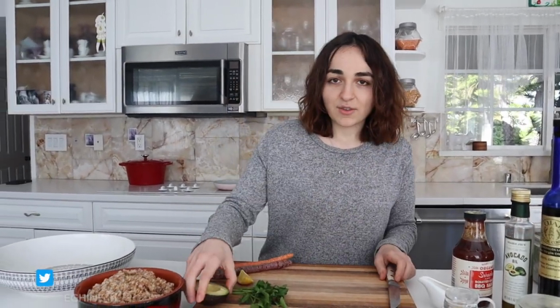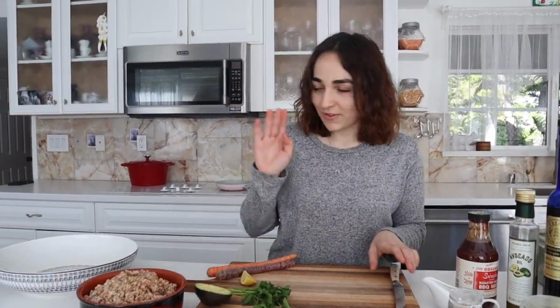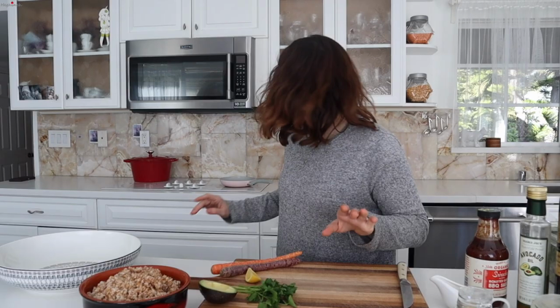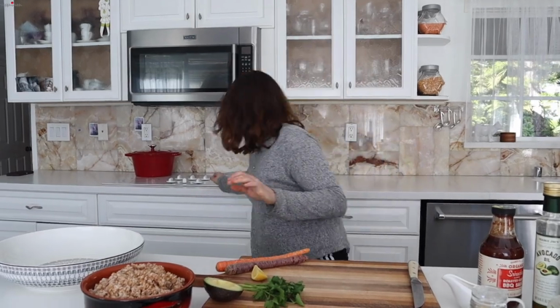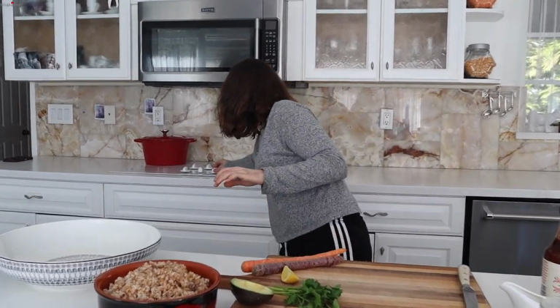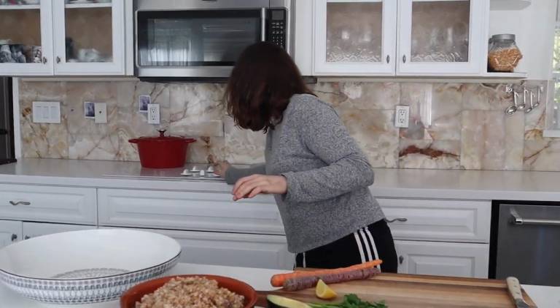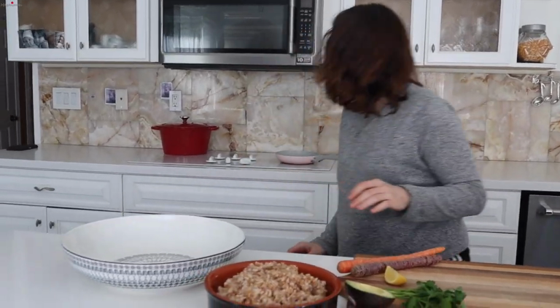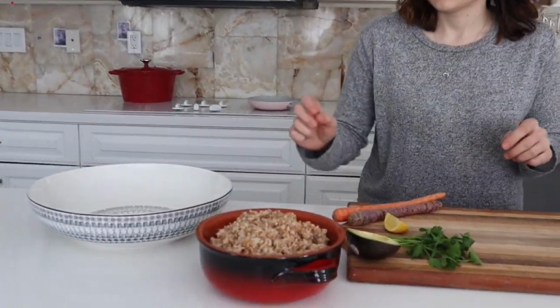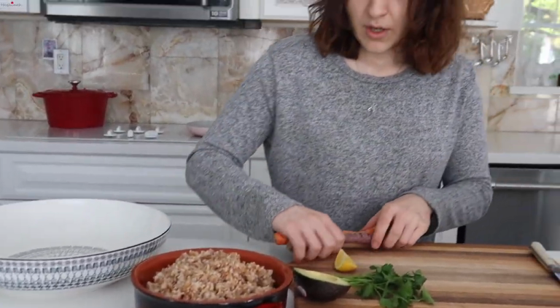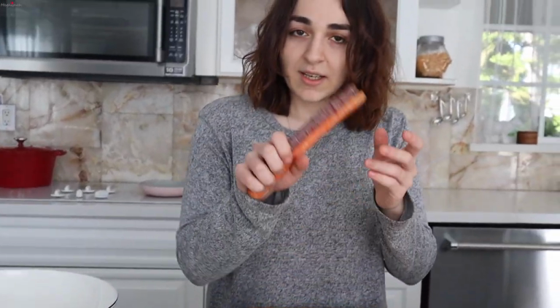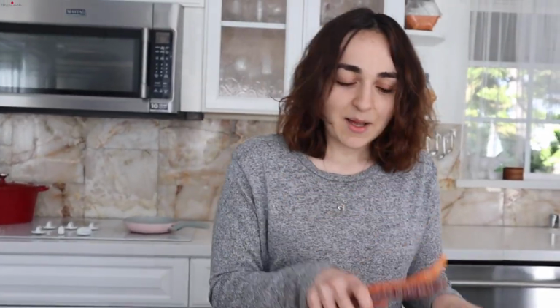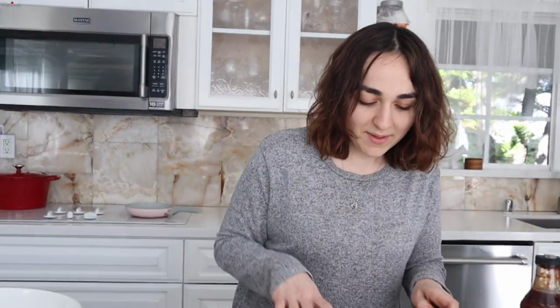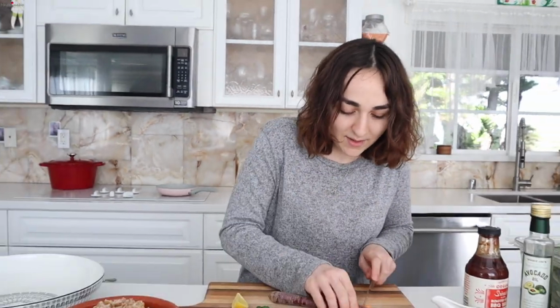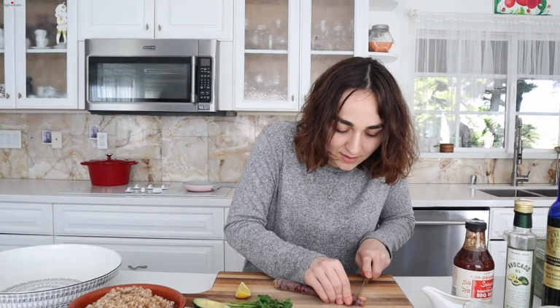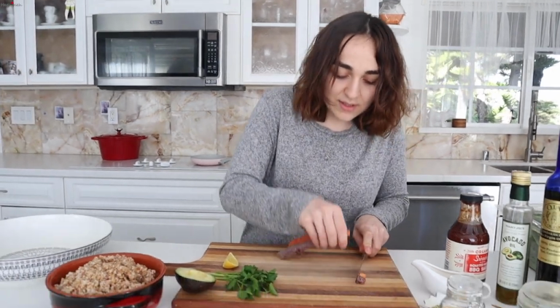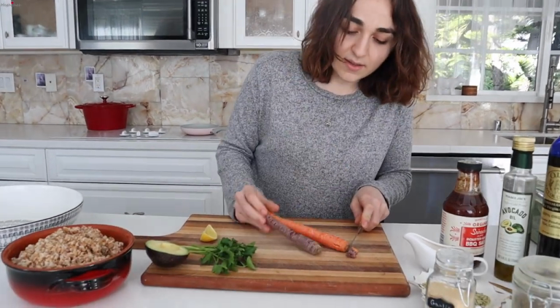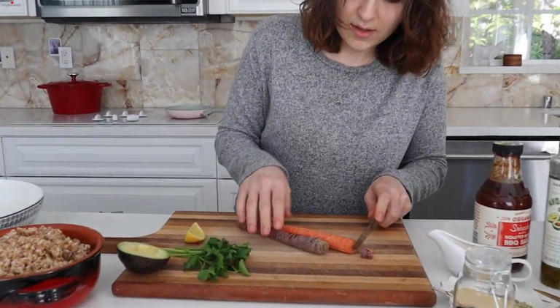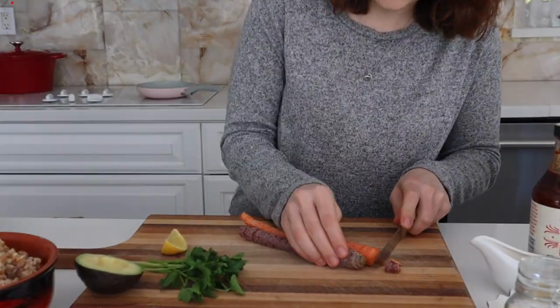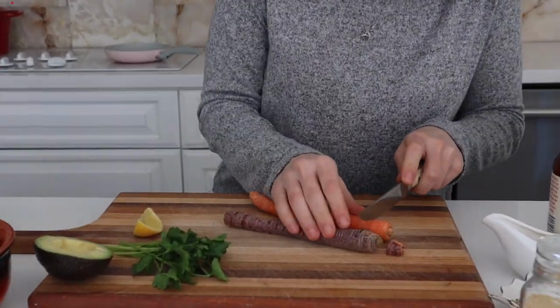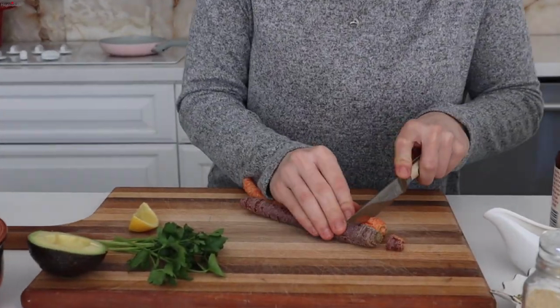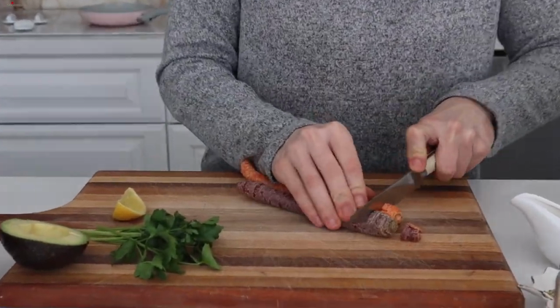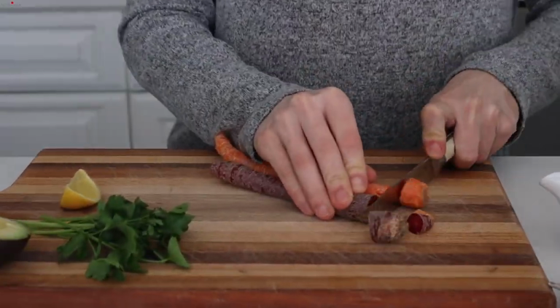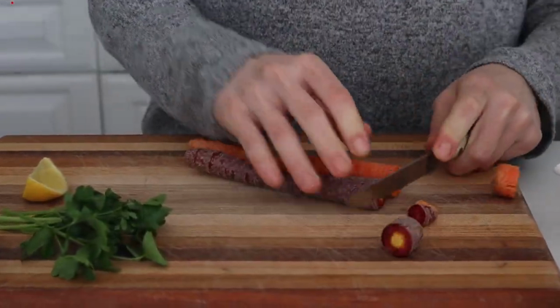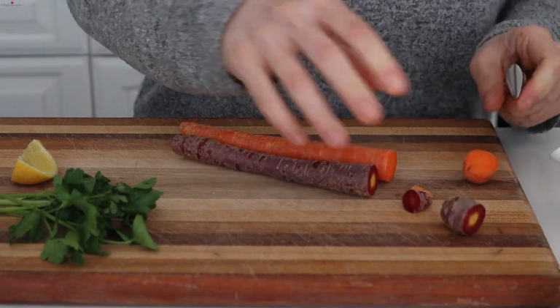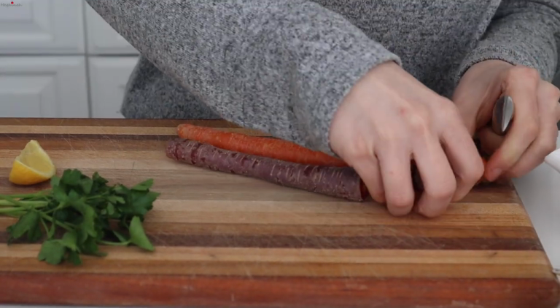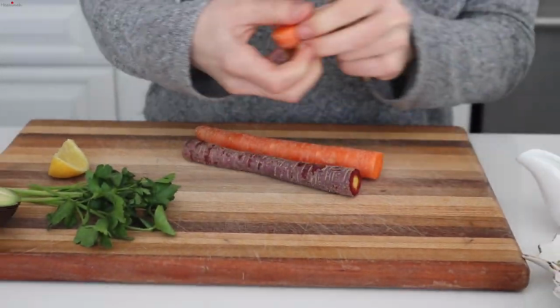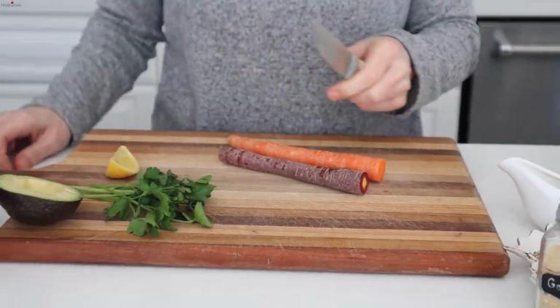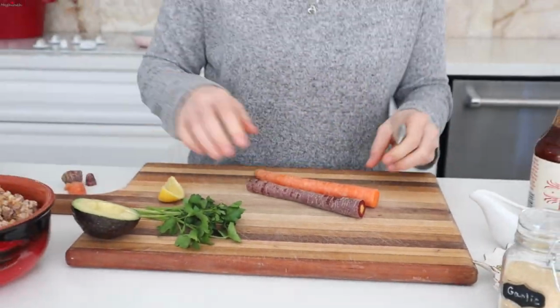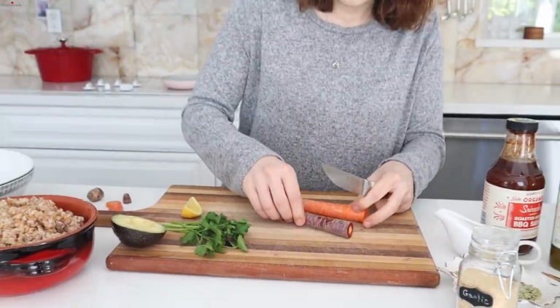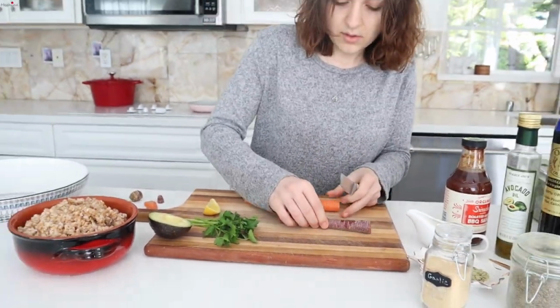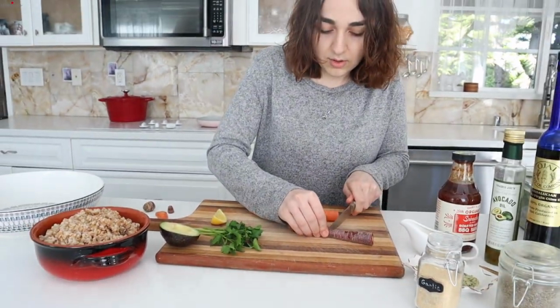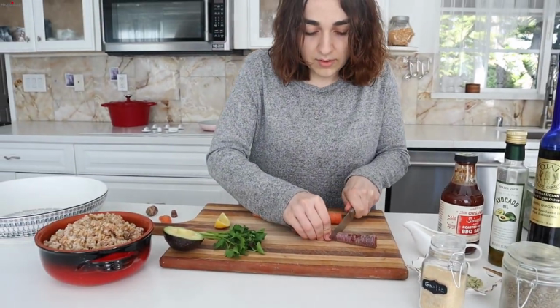So first I'm going to be turning on my pan. We're going to cut these up and use them in the salad — I like to saute them. These are washed and dried. You're just going to cut them however you like.